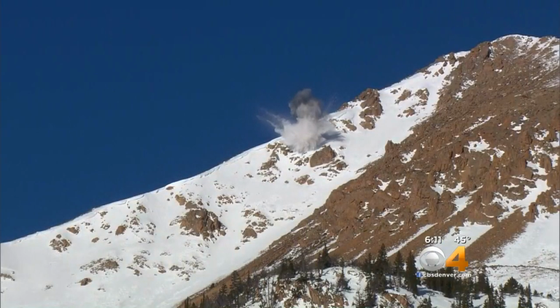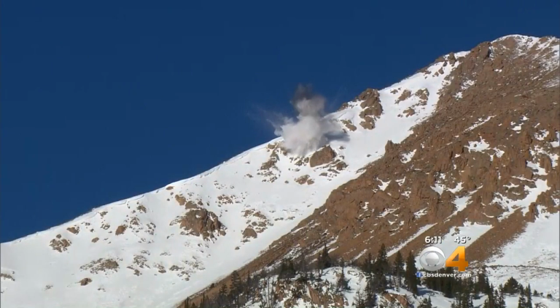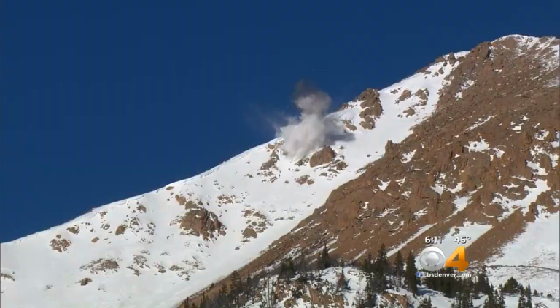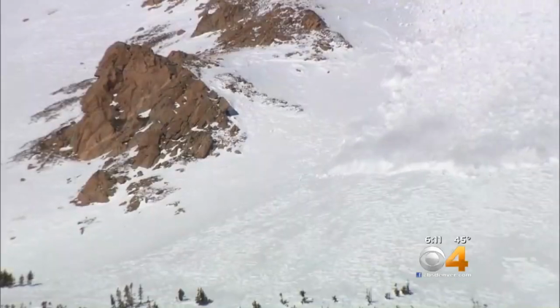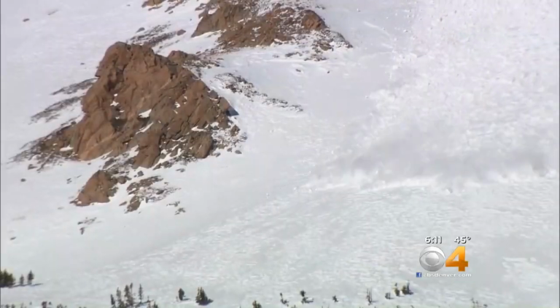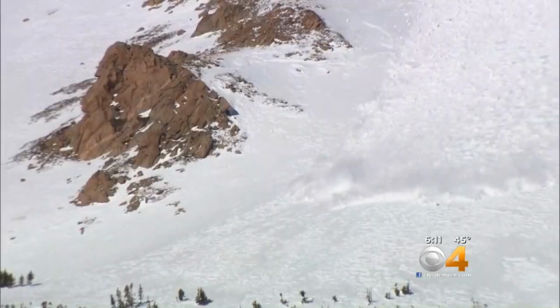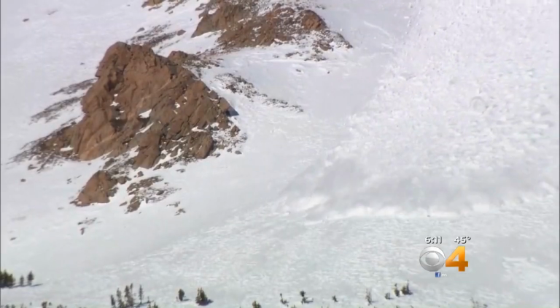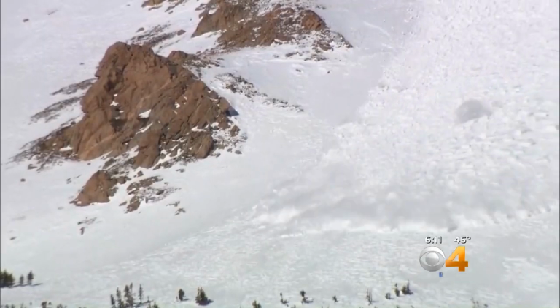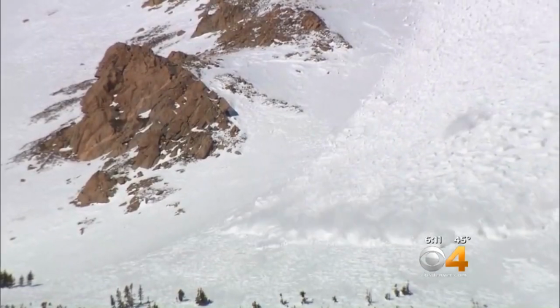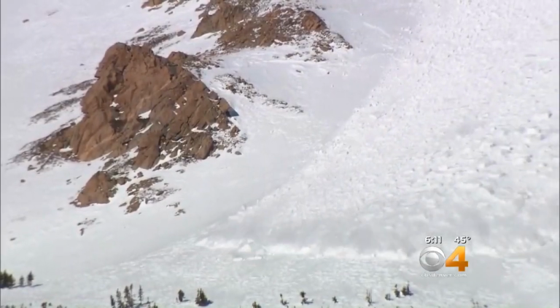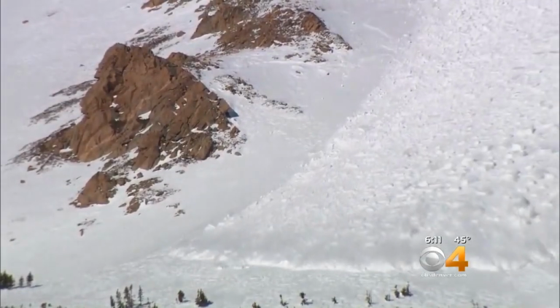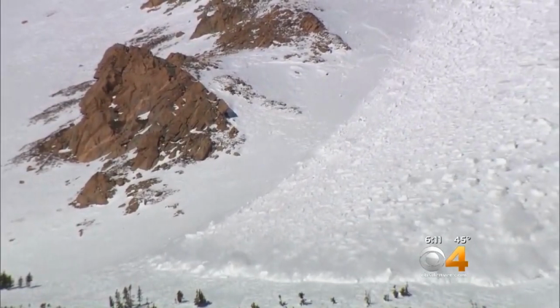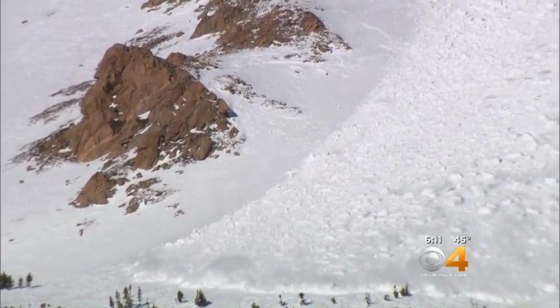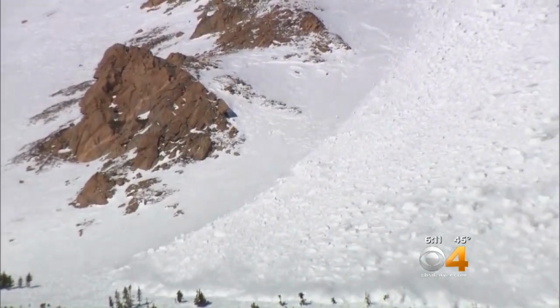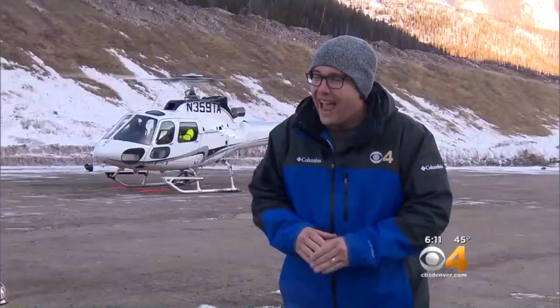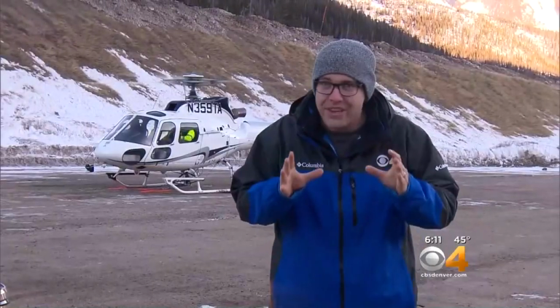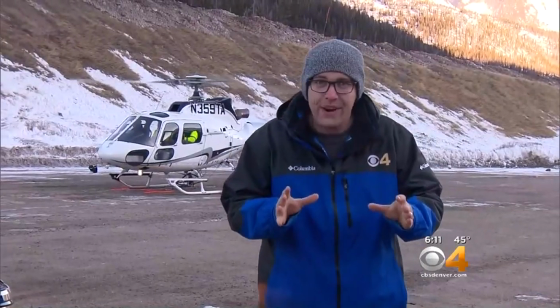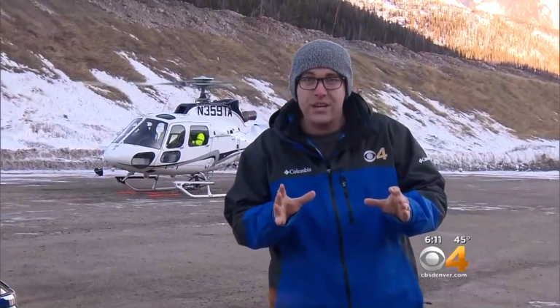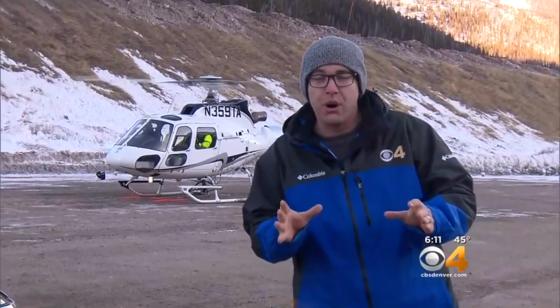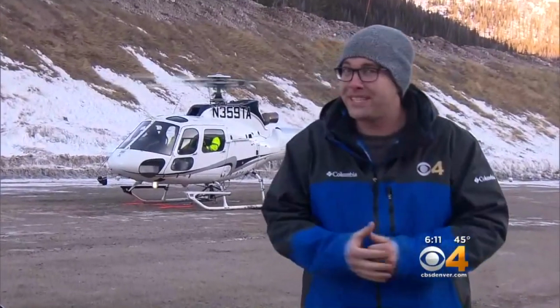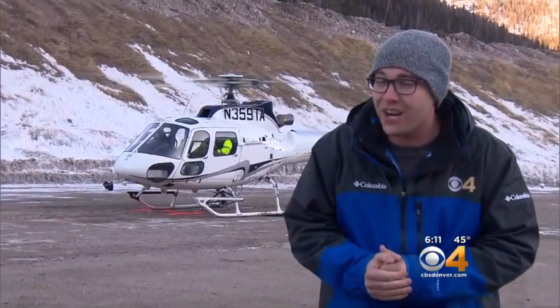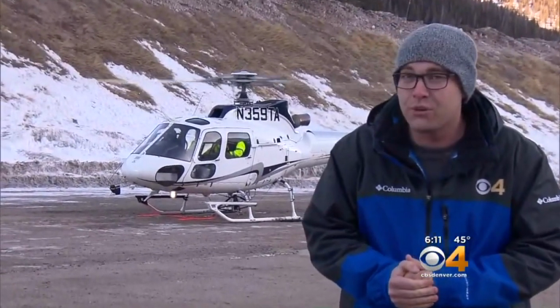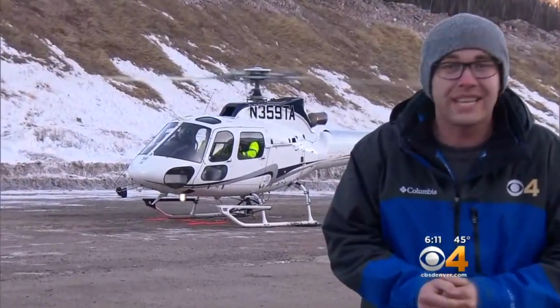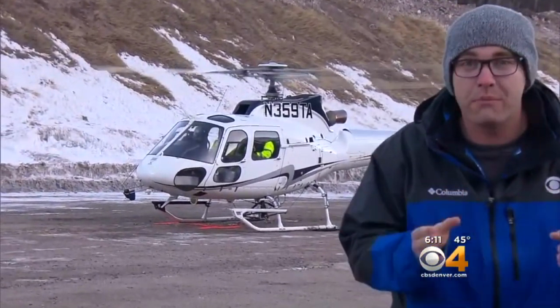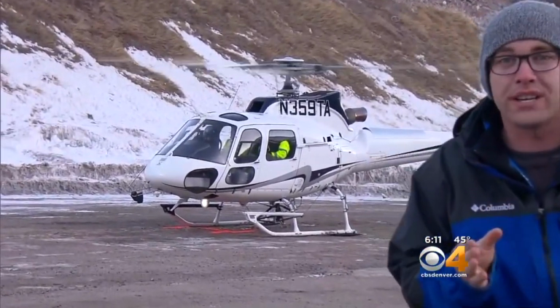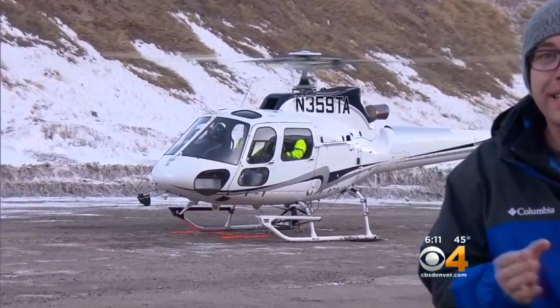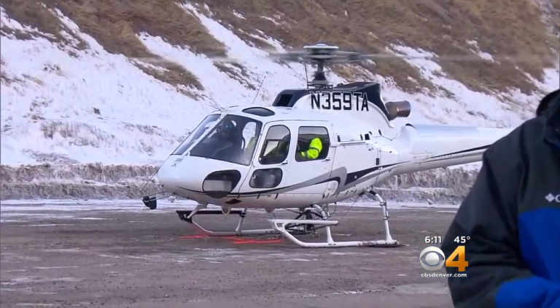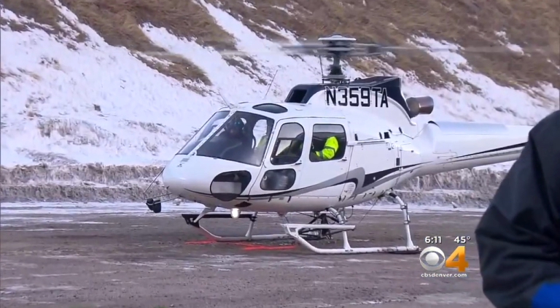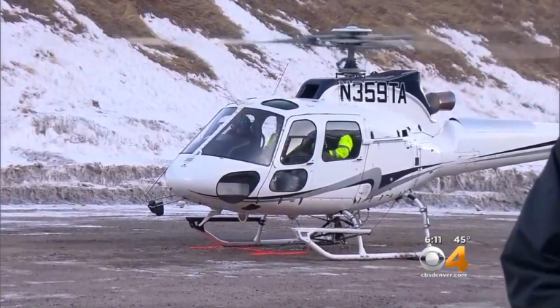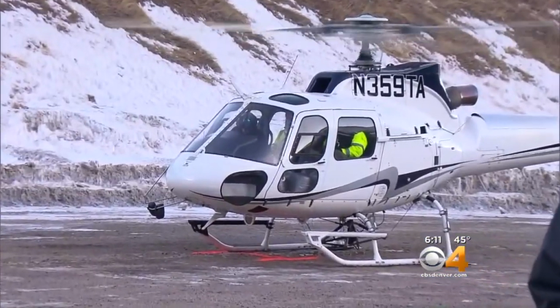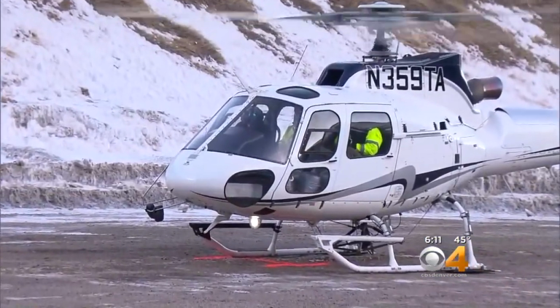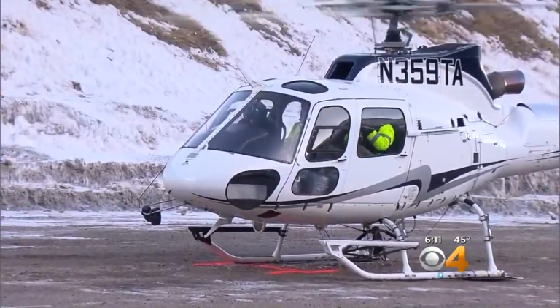We saw some snow slide down Mount Bethel, an area notorious for past massive slides. This is very dangerous work, but CDOT crews say it's so important to keep the mountain passes open and safe for drivers.